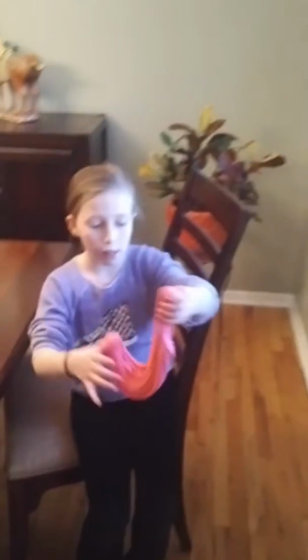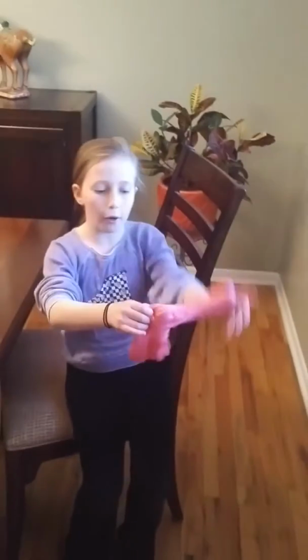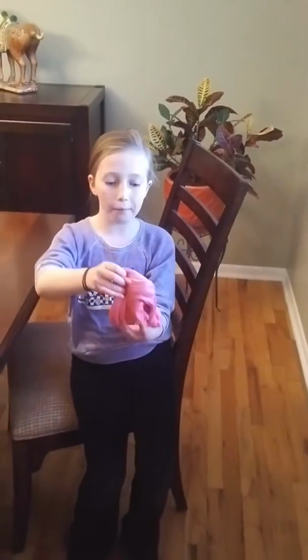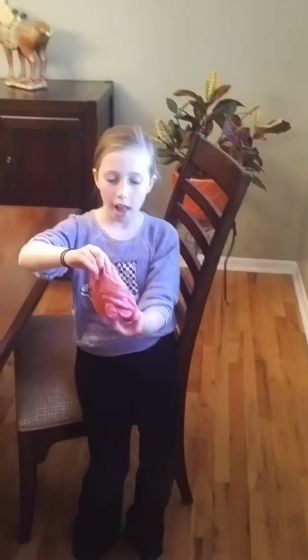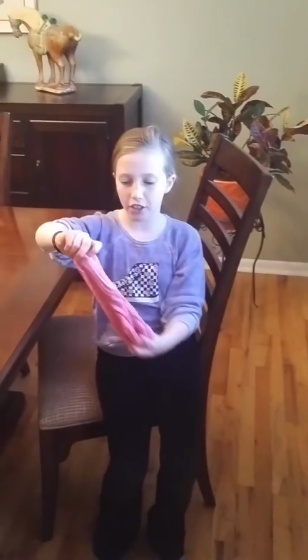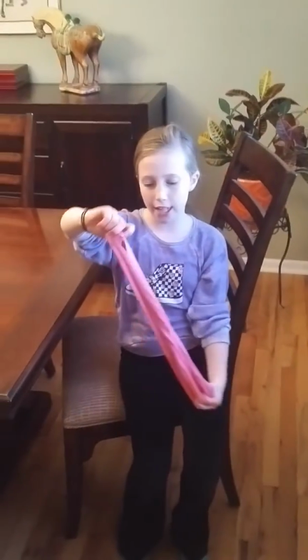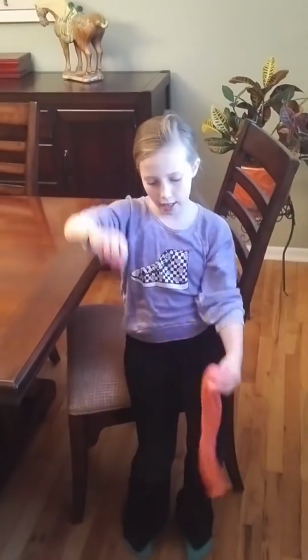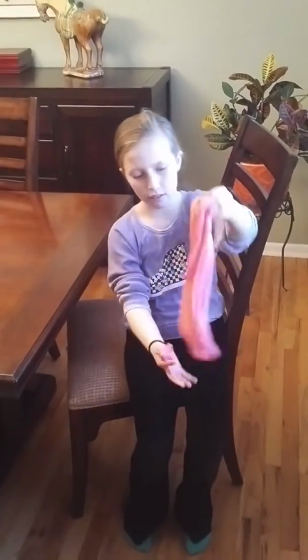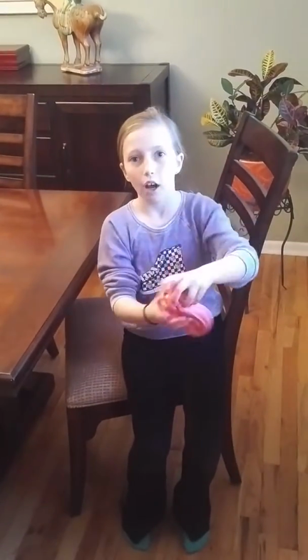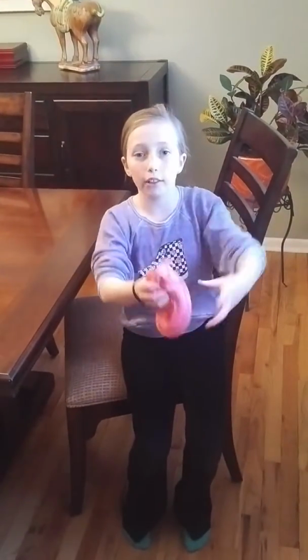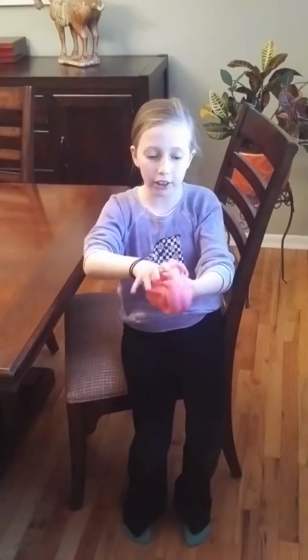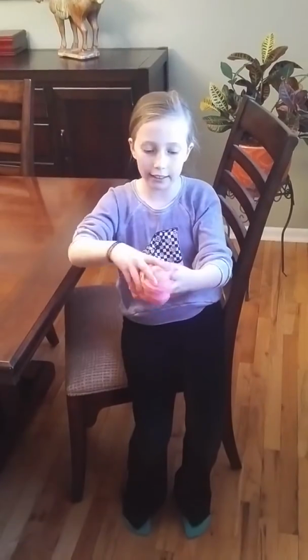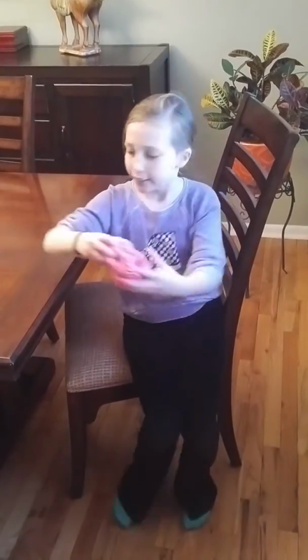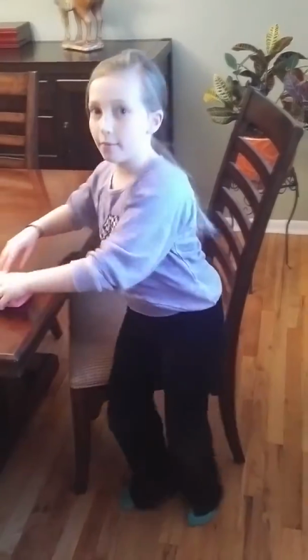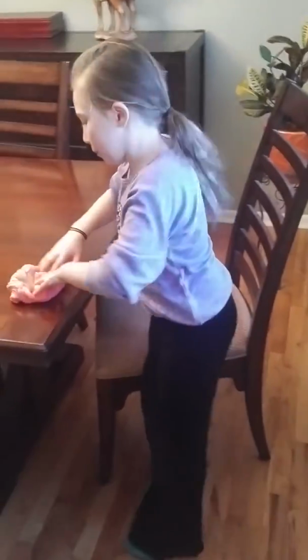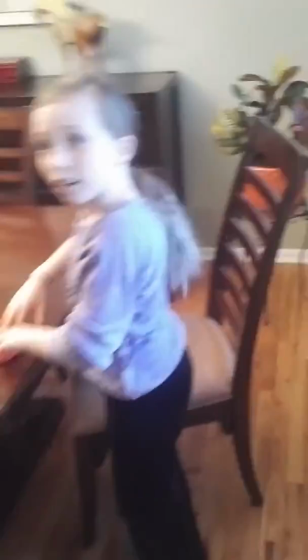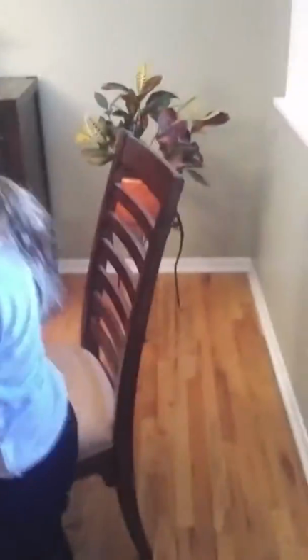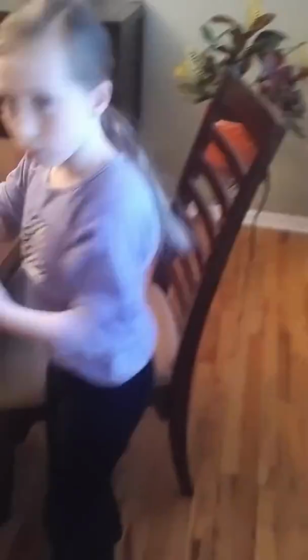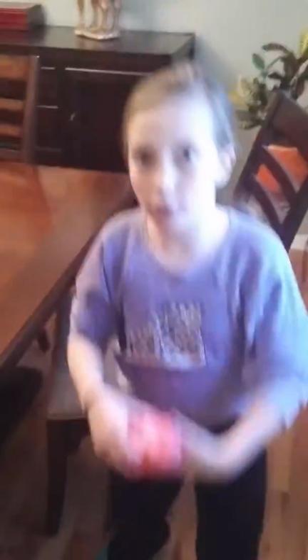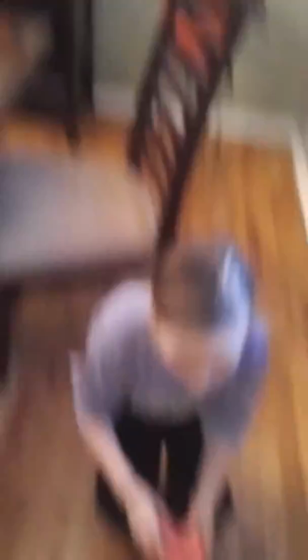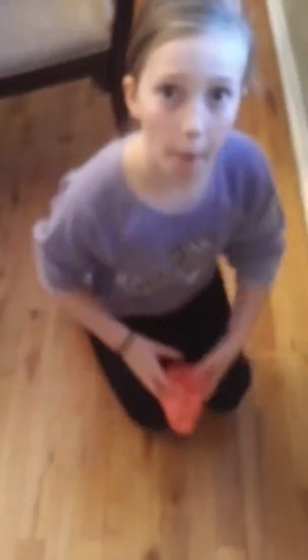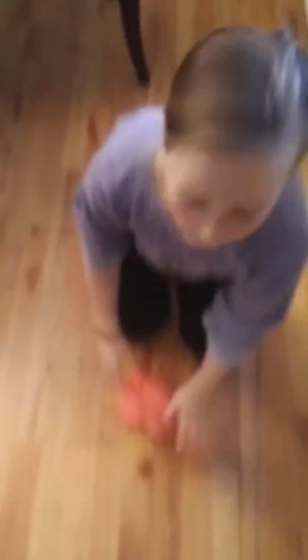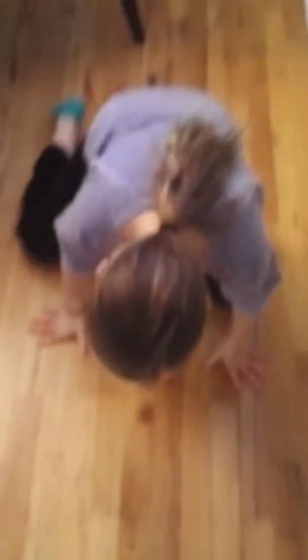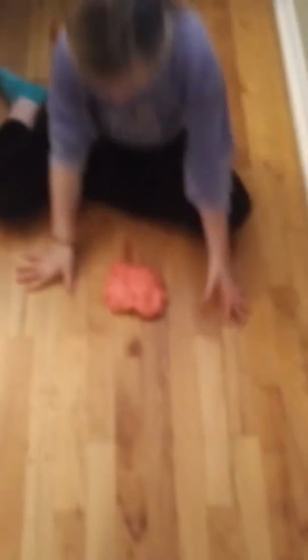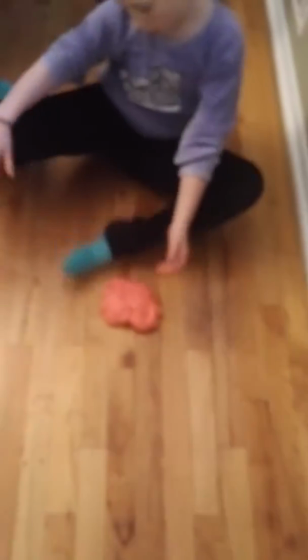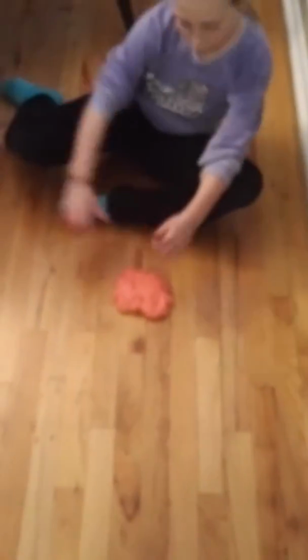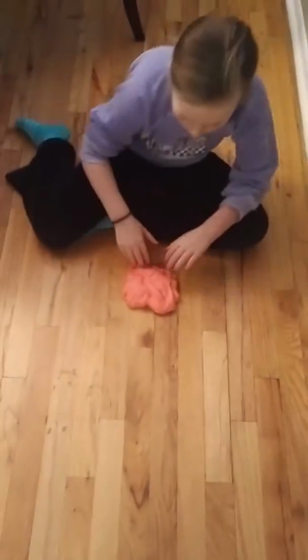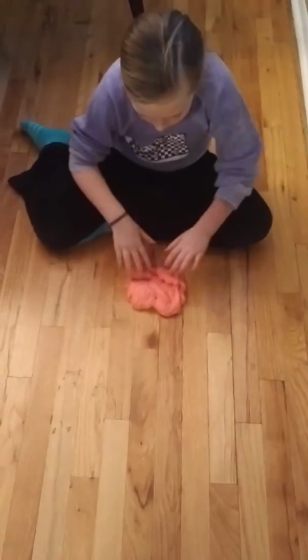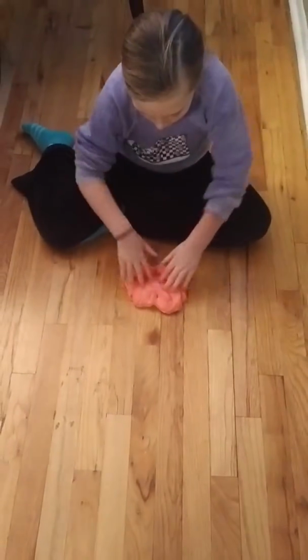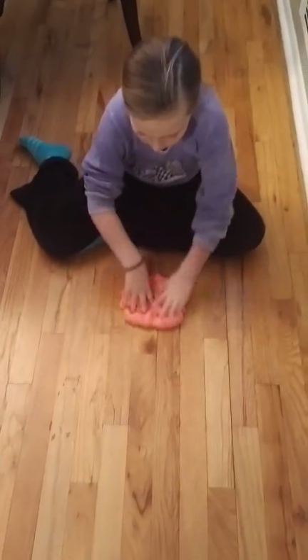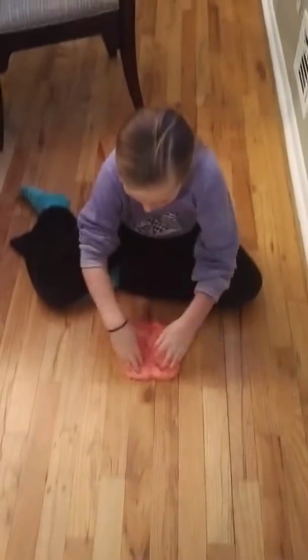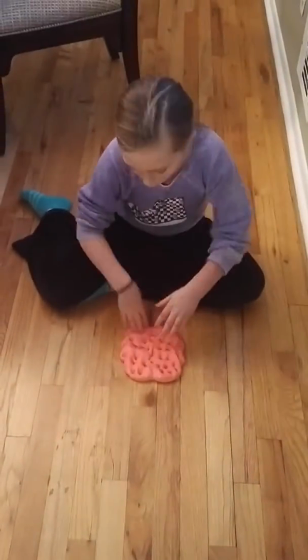We poked it and we stretched it. We poked it and we stretched it. Now let's make a bottle — get a little off that table. So, we're going to poke, poke, poke. That makes it wider.